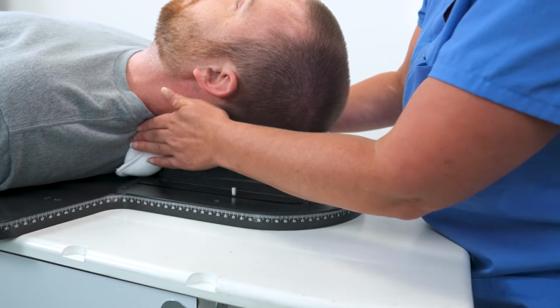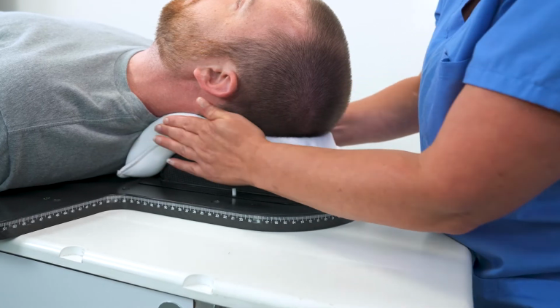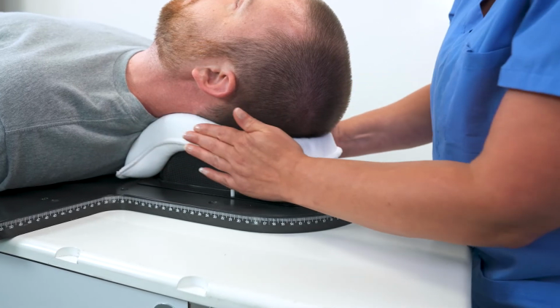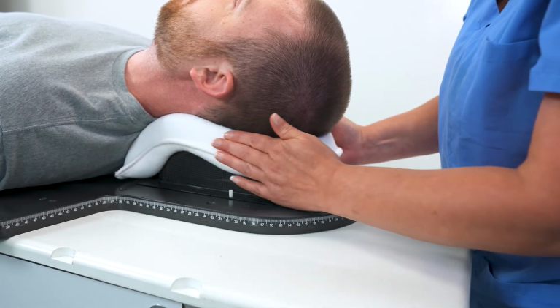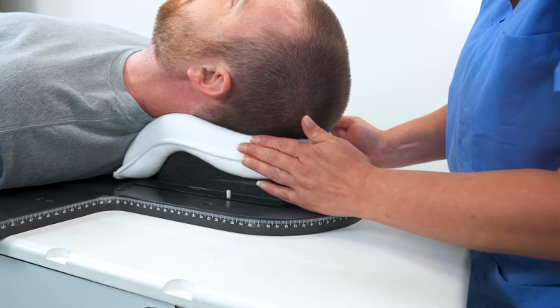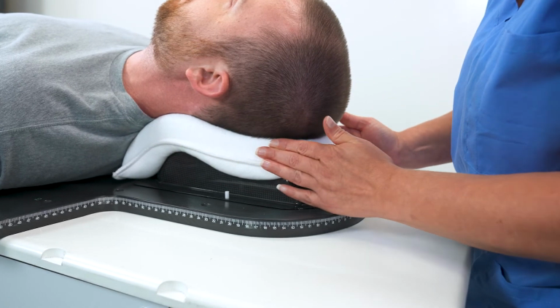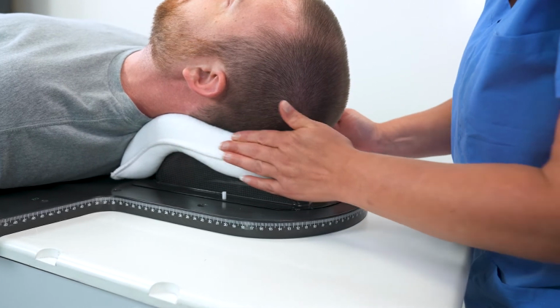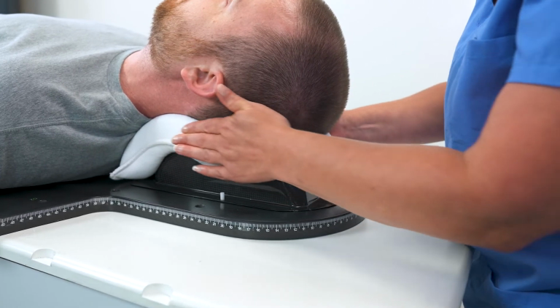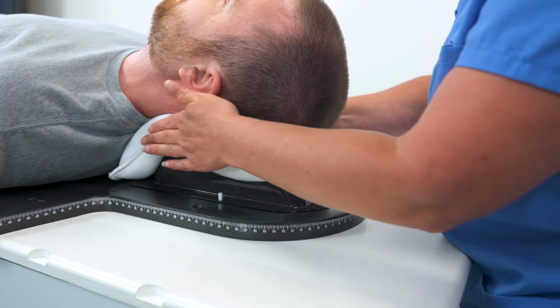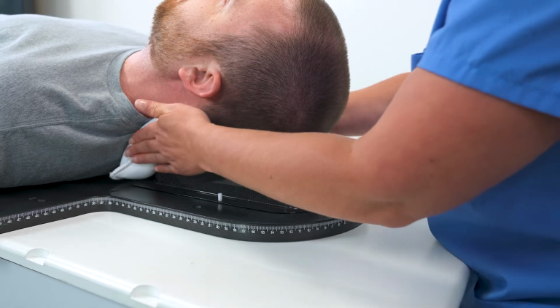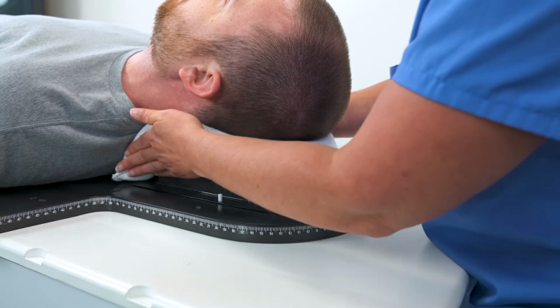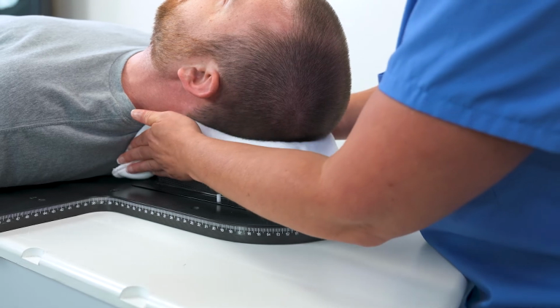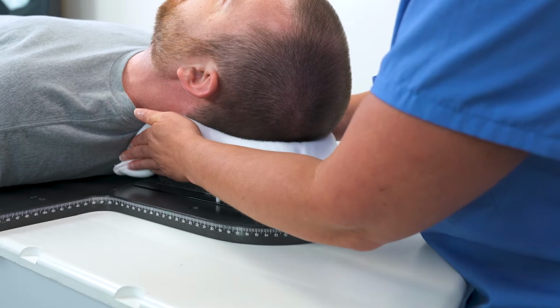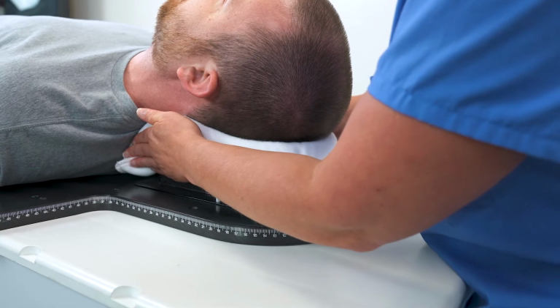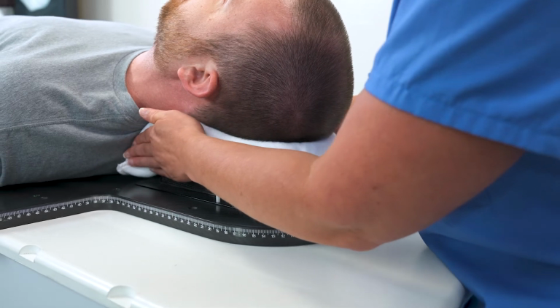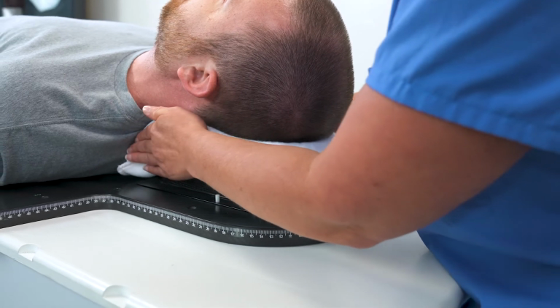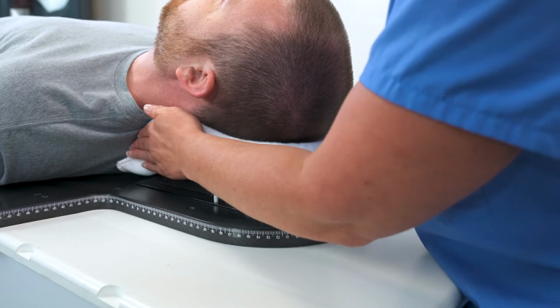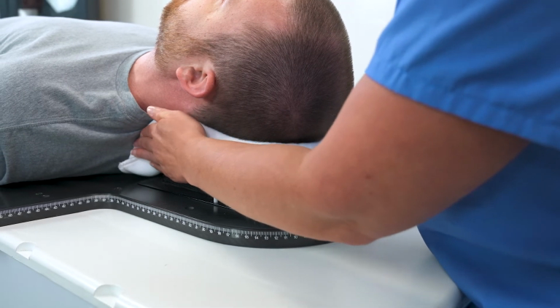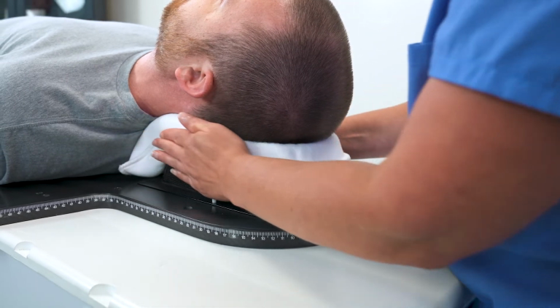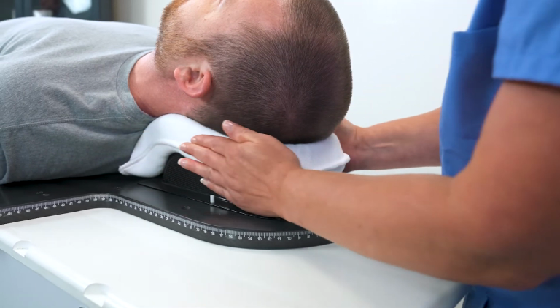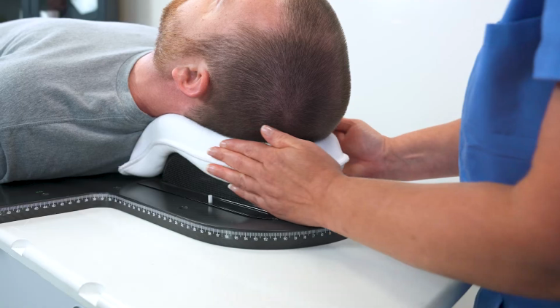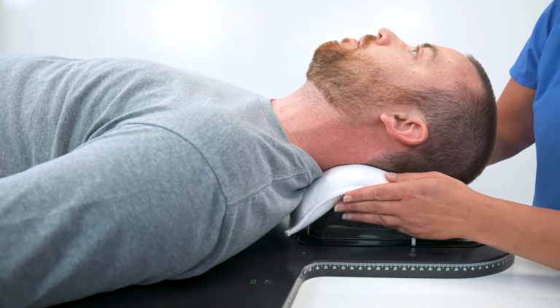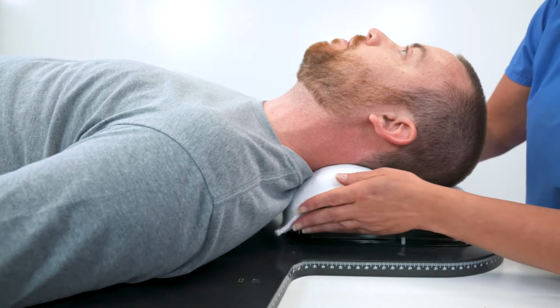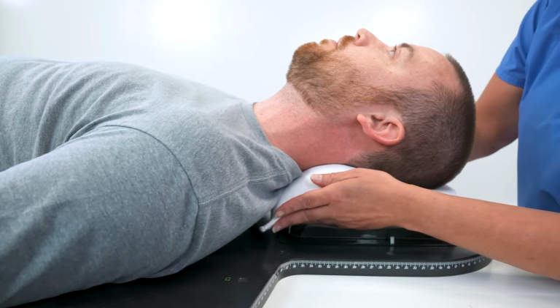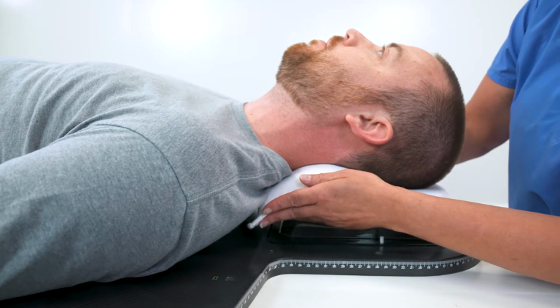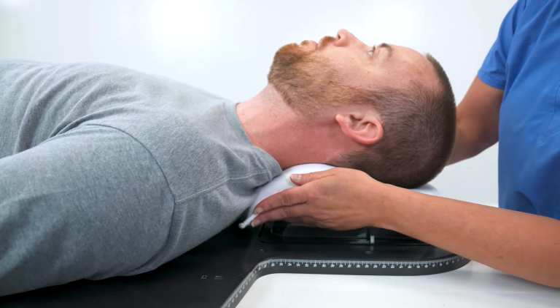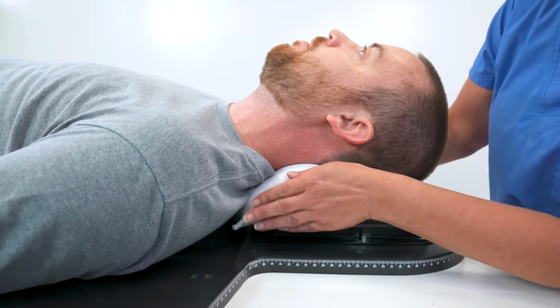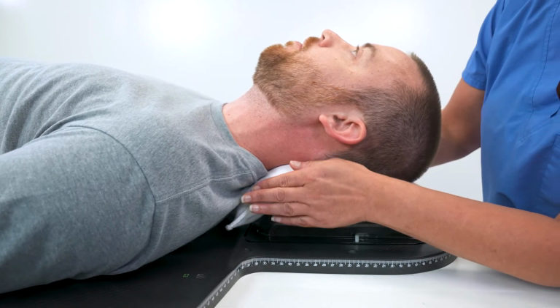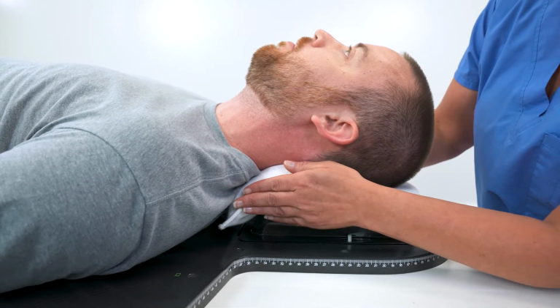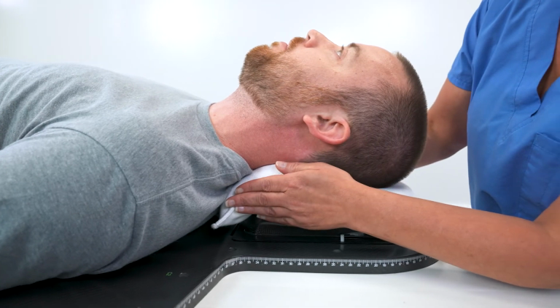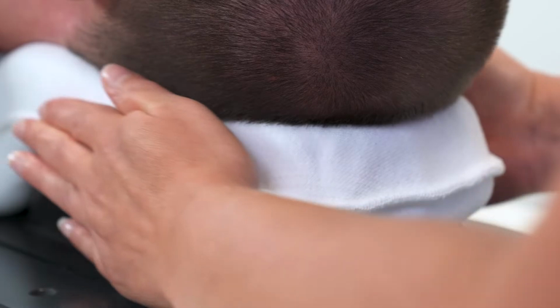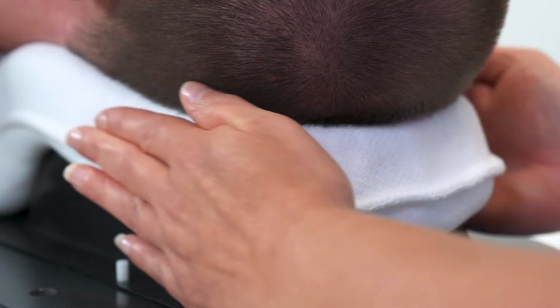It's easy to mold with the optimal amount of working time, which makes for a smooth and comfortable patient experience. The cushion itself is soft and soothing for the patient, and it's incredibly firm and rigid once it sets up for accurate reproducibility.